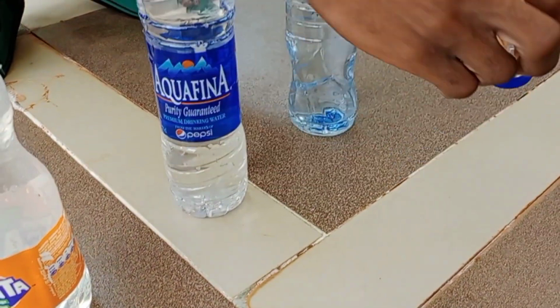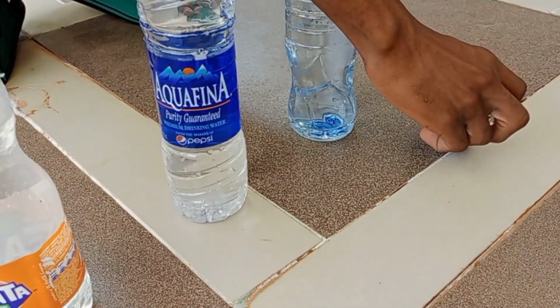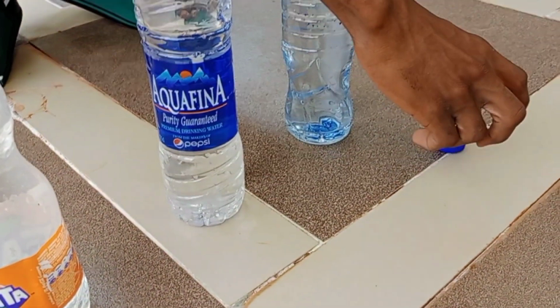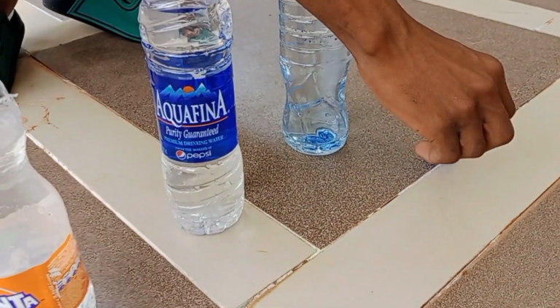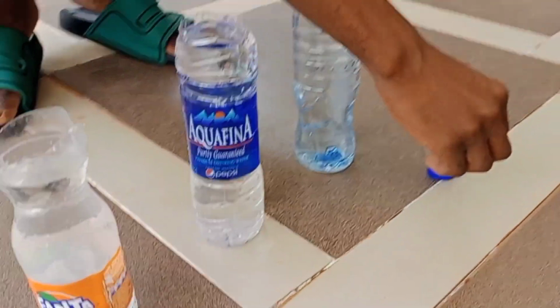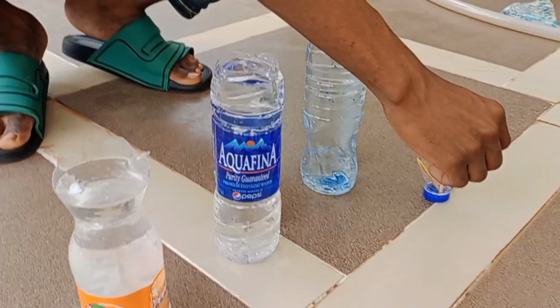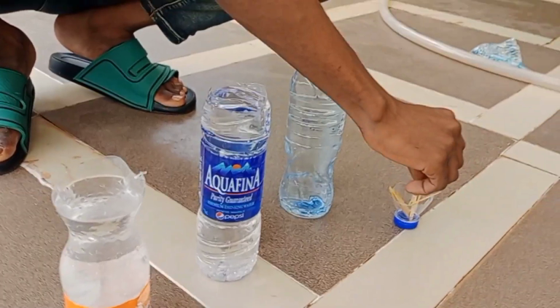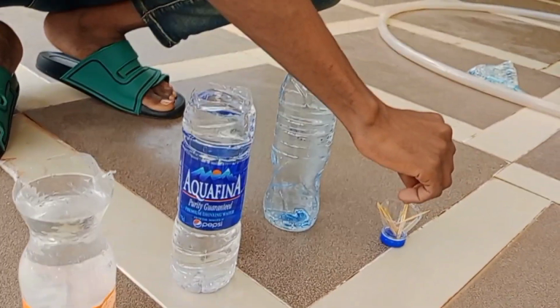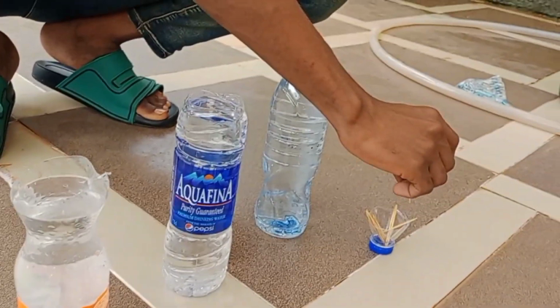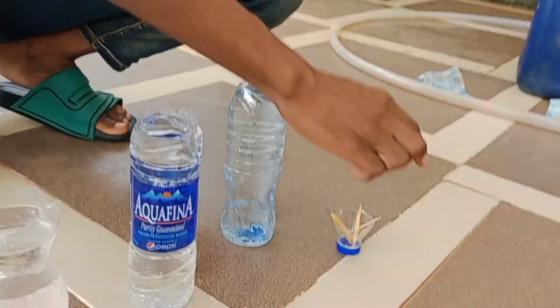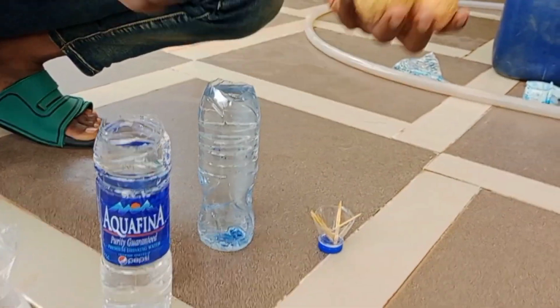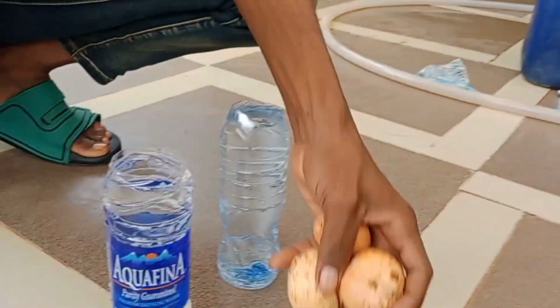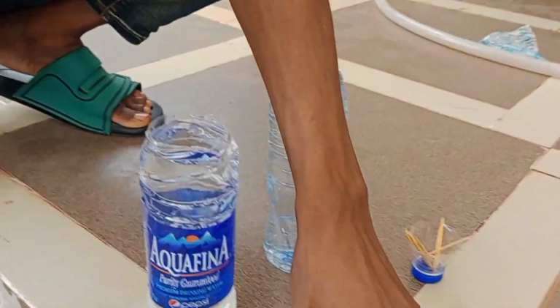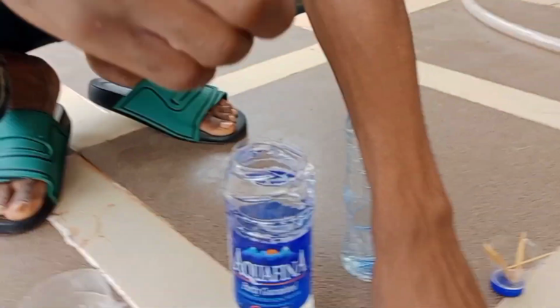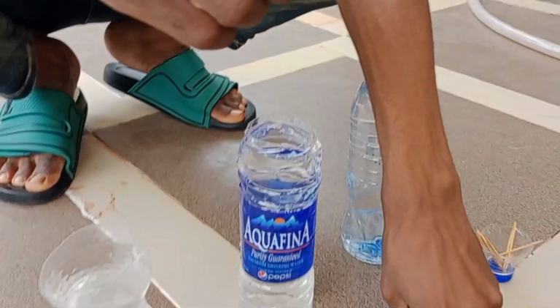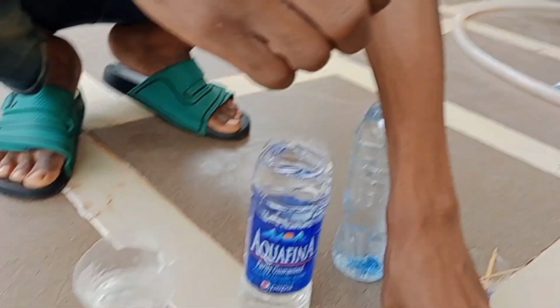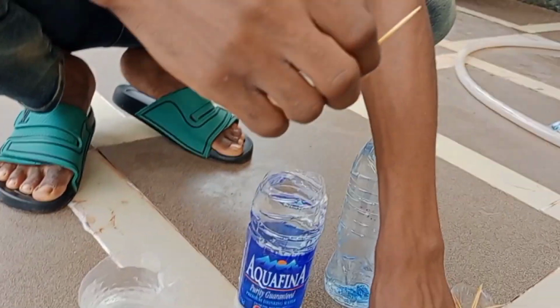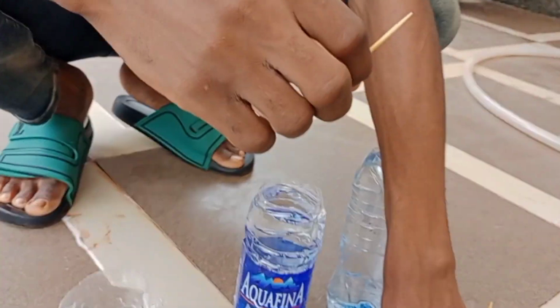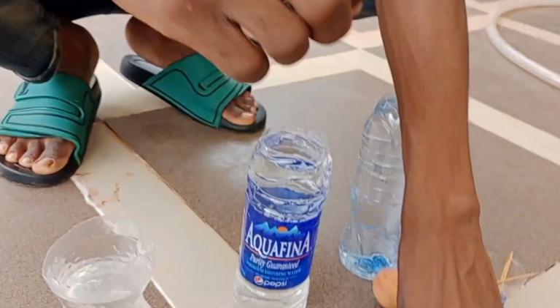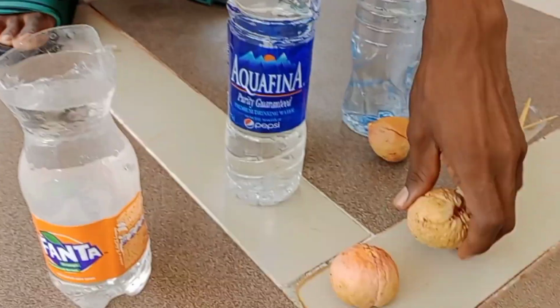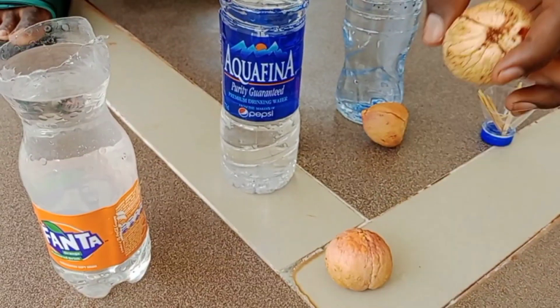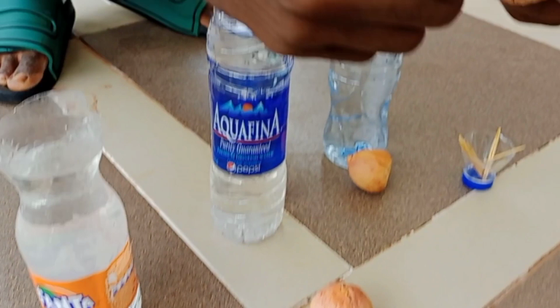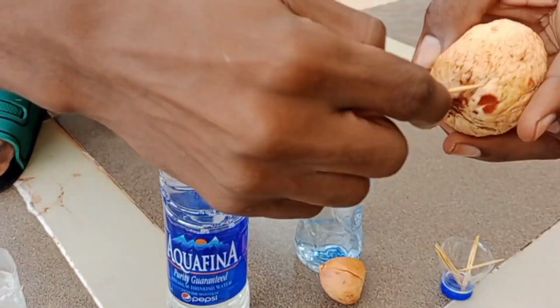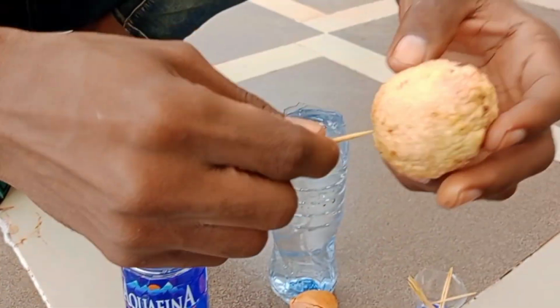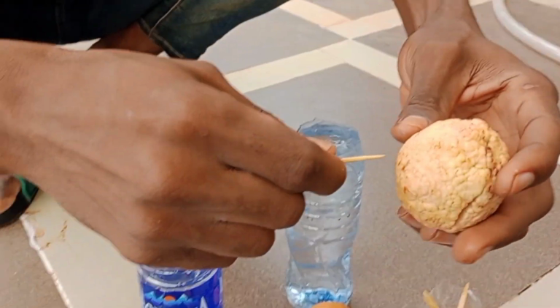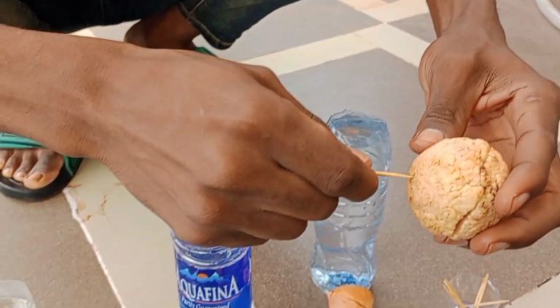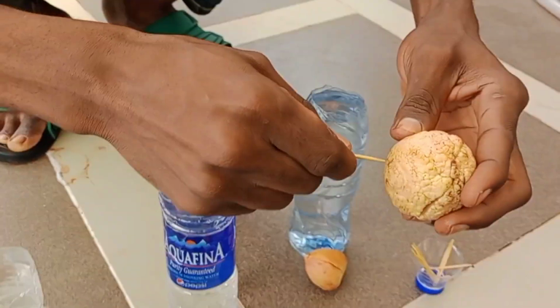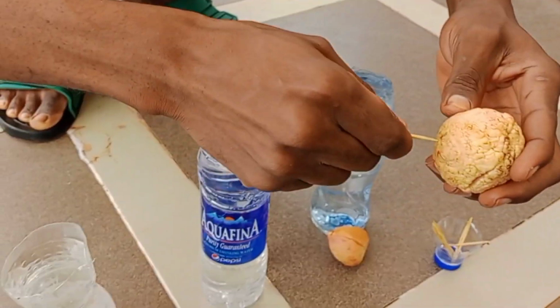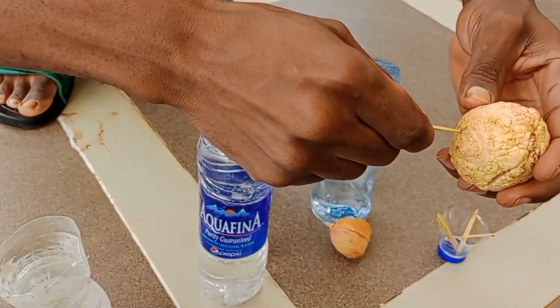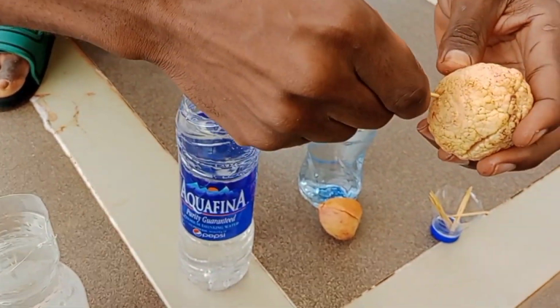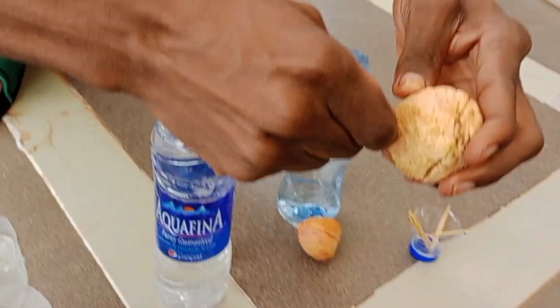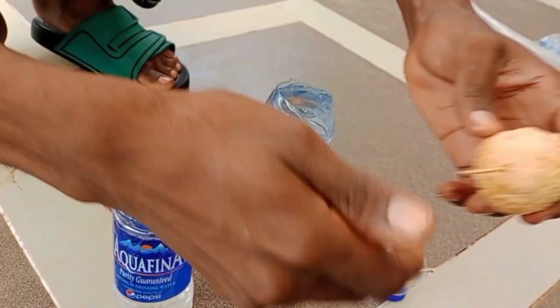You also need a toothpick. You can just get a toothpick and insert it into the seed like this.